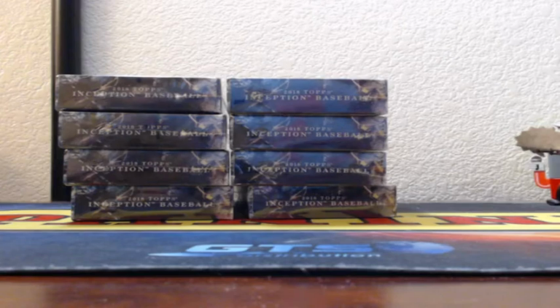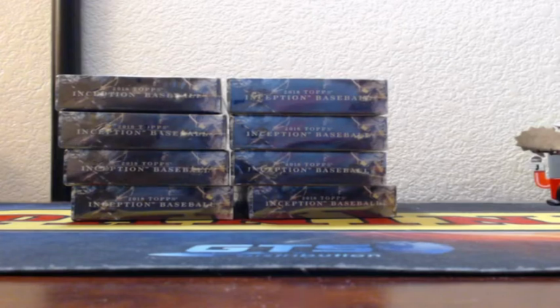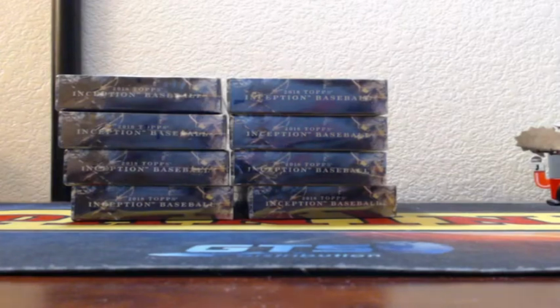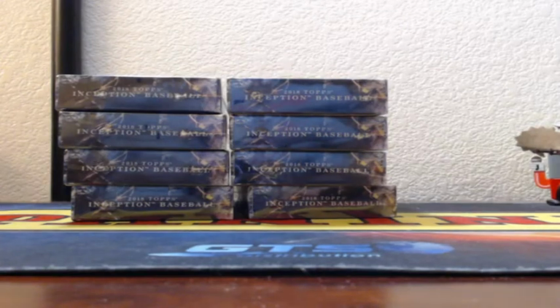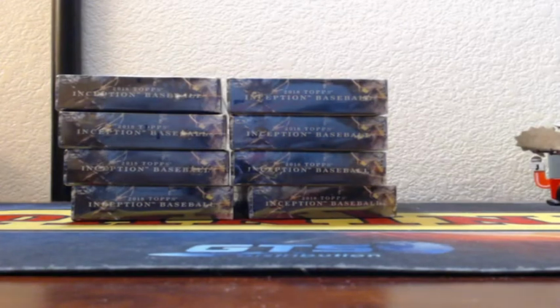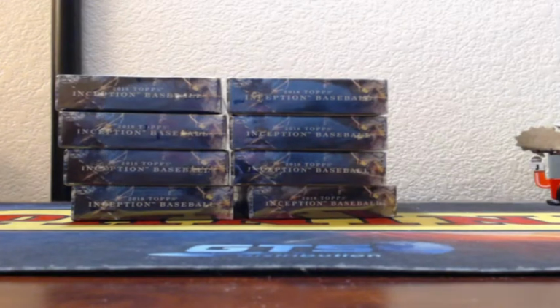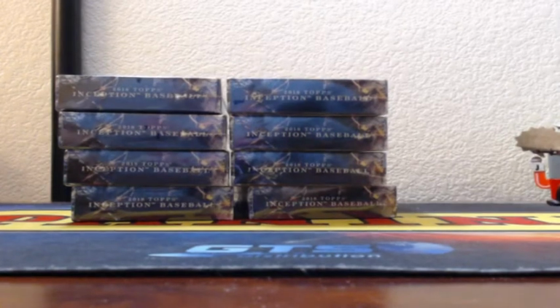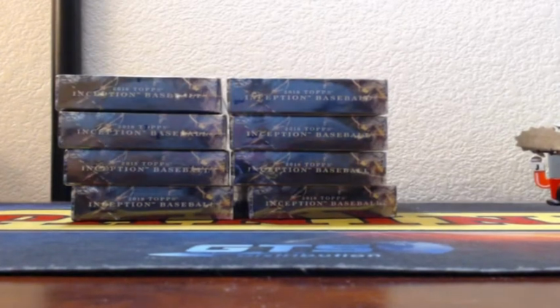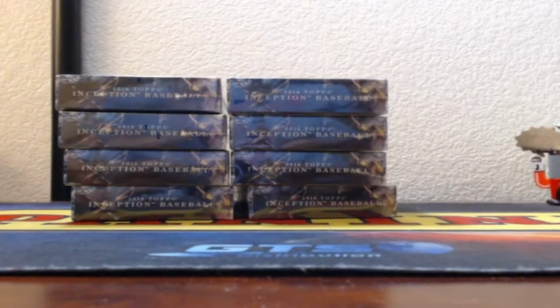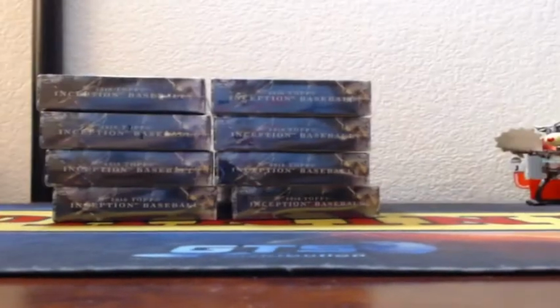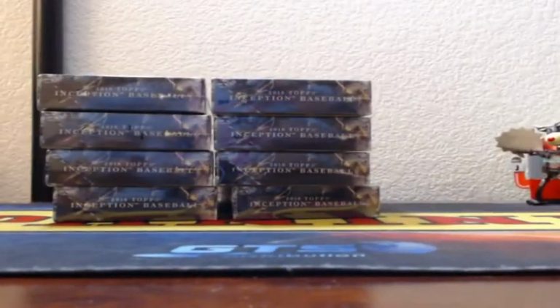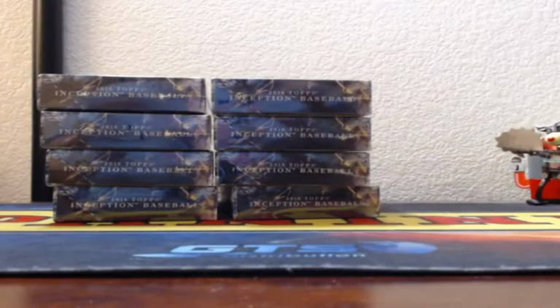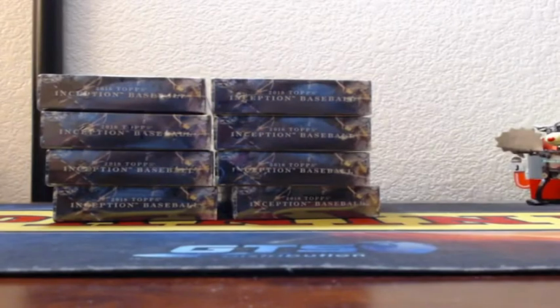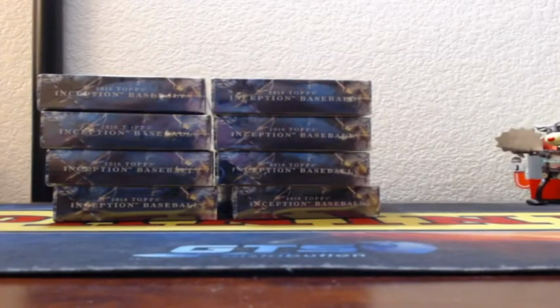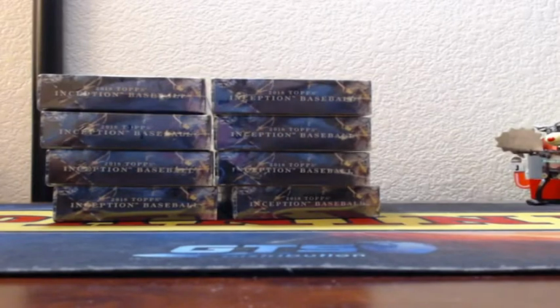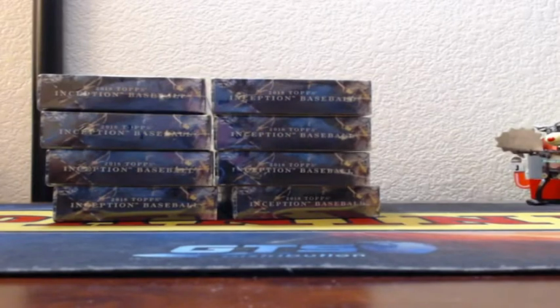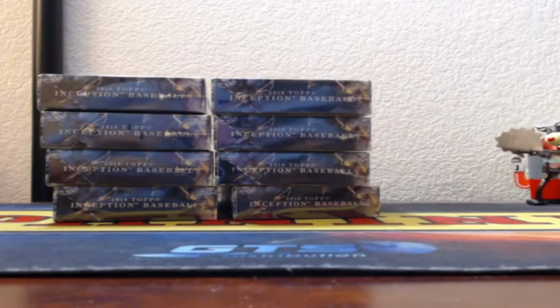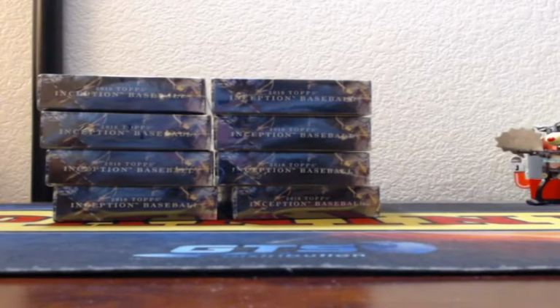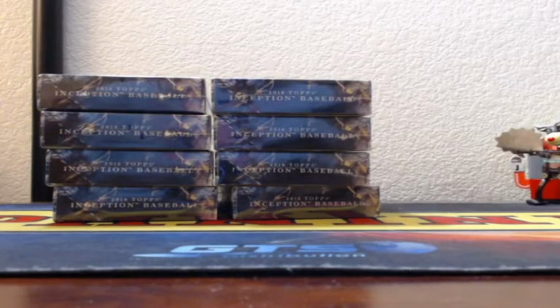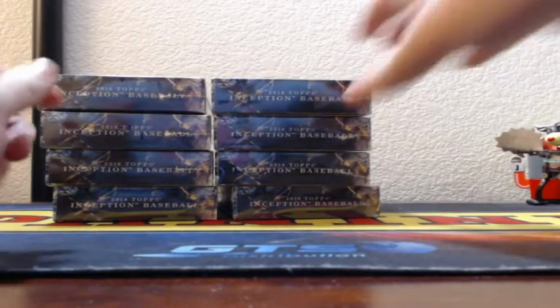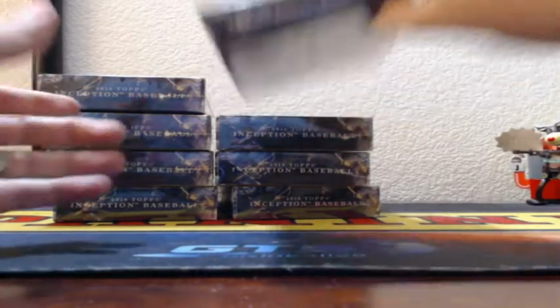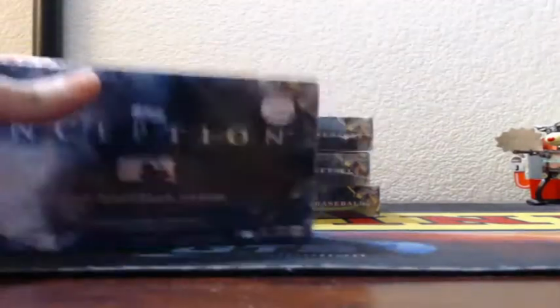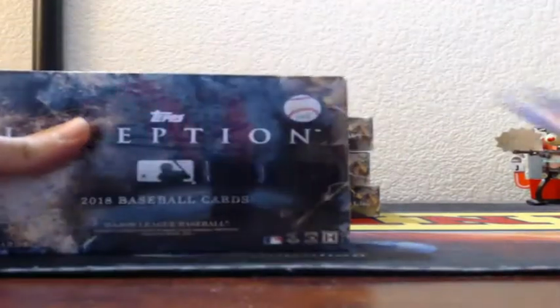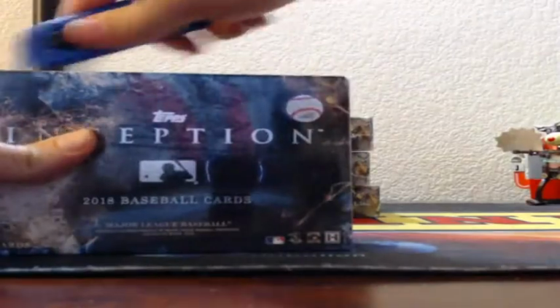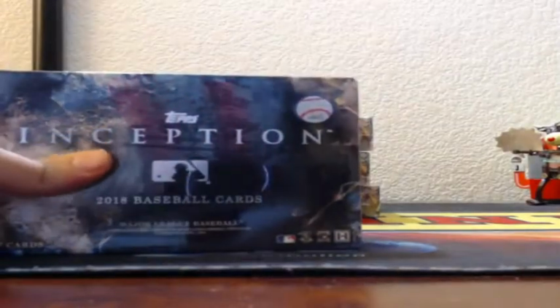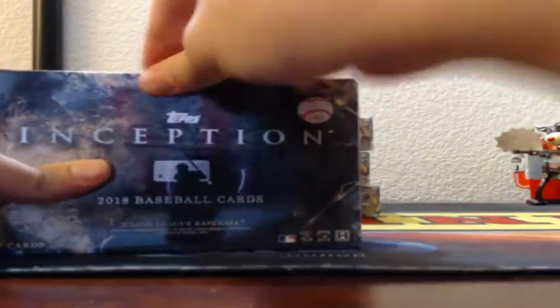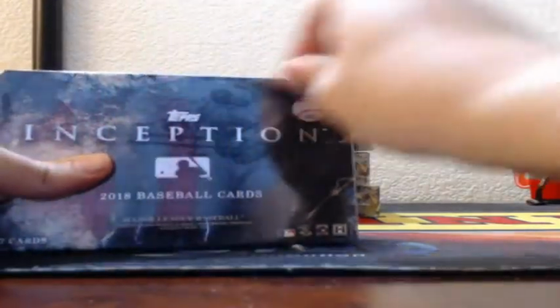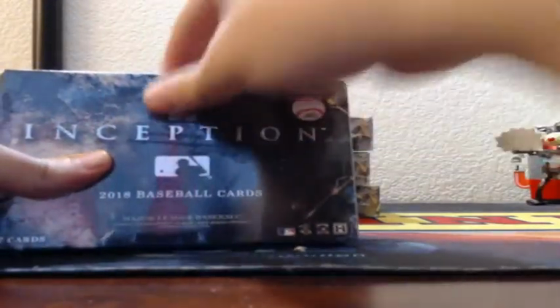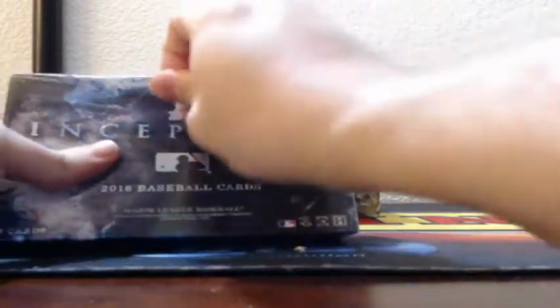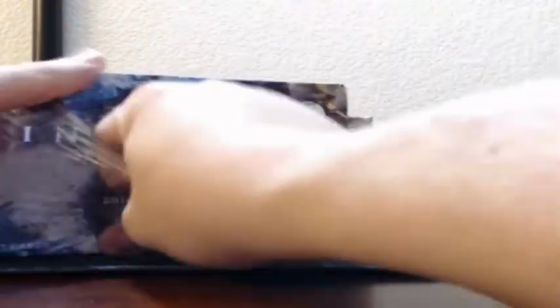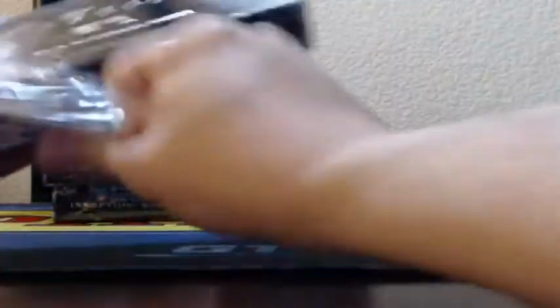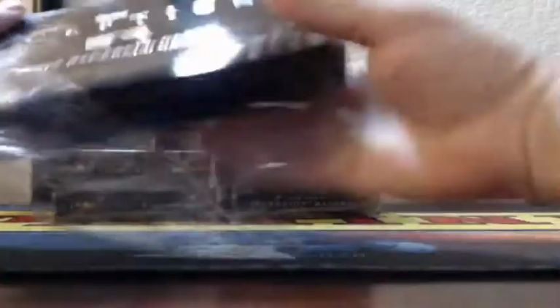Our case hit is a silver gold auto. The jumbo patch was in the first half — it was Verdugo. Good luck here in 2018 Topps Inception Baseball.